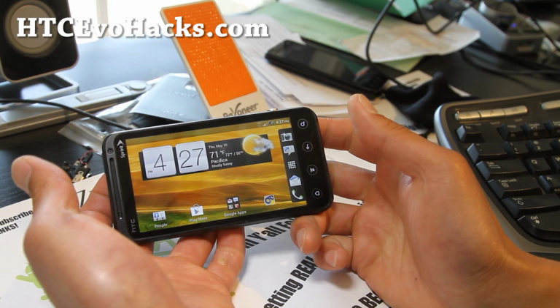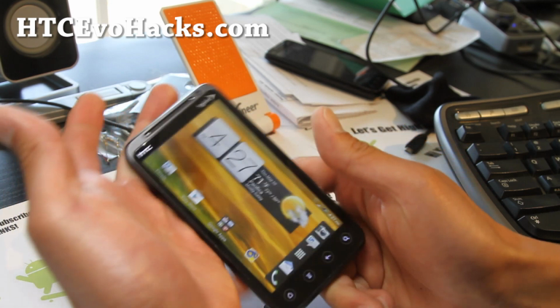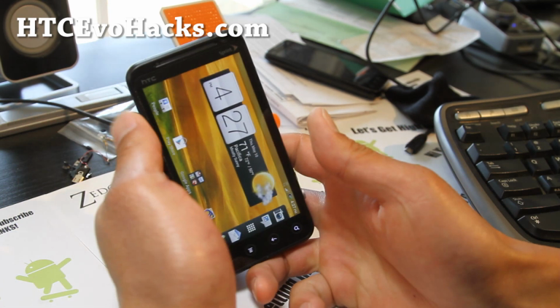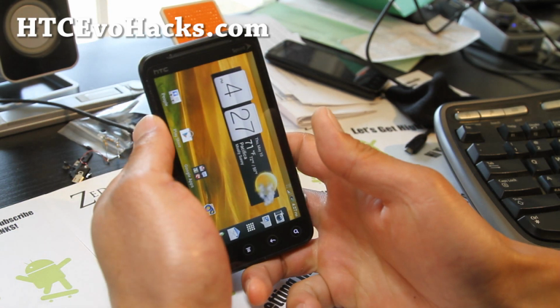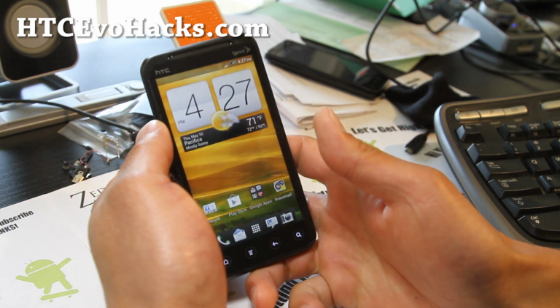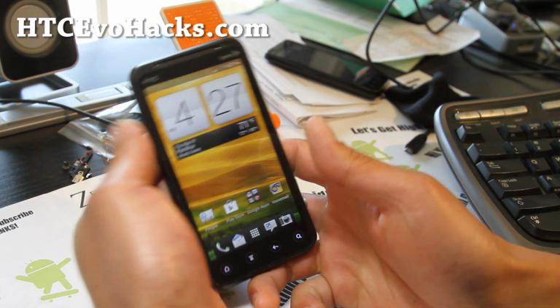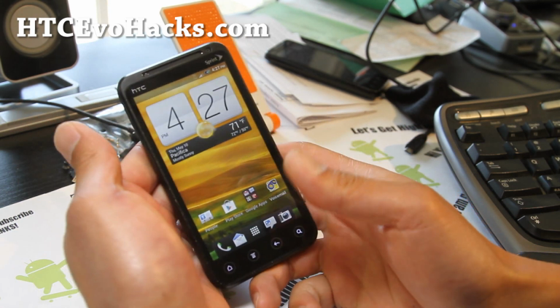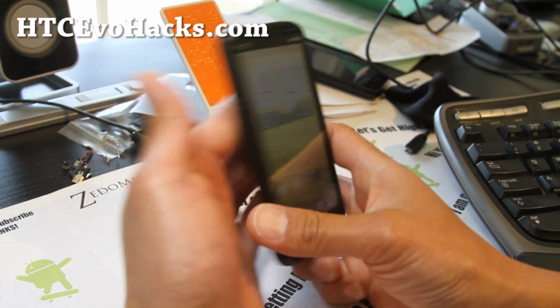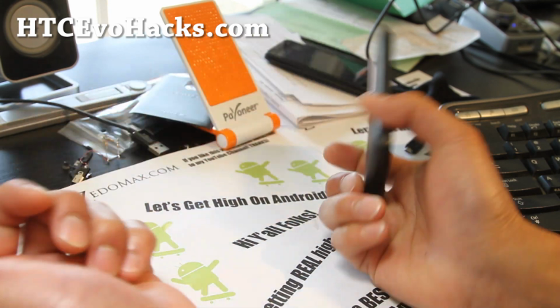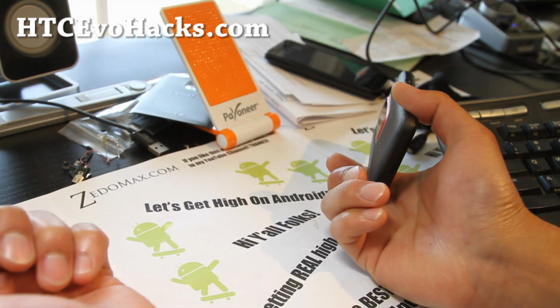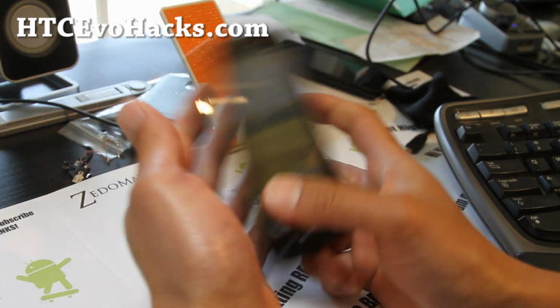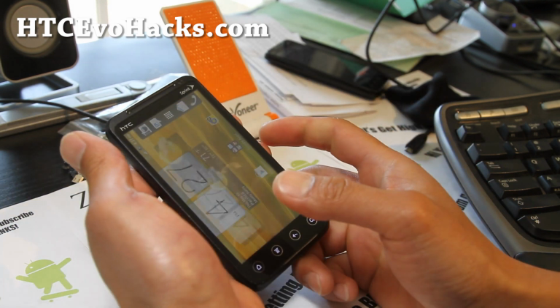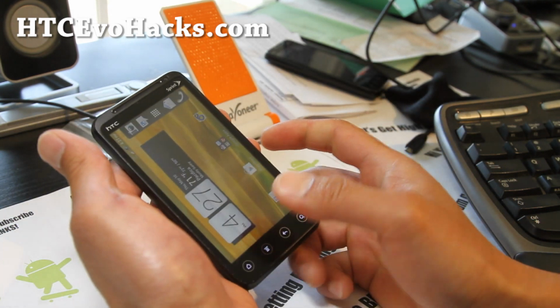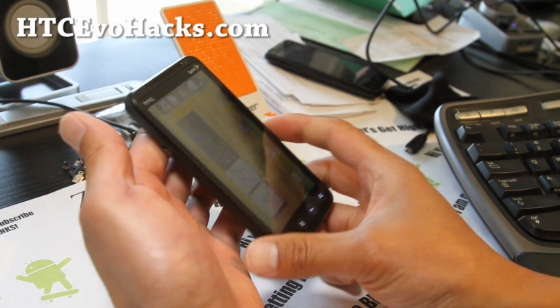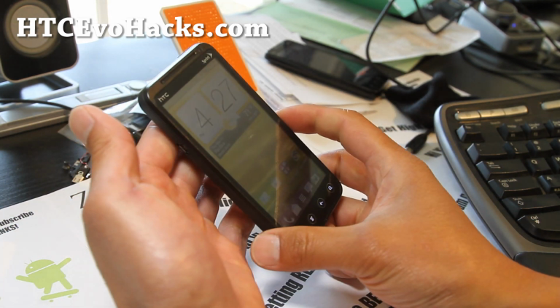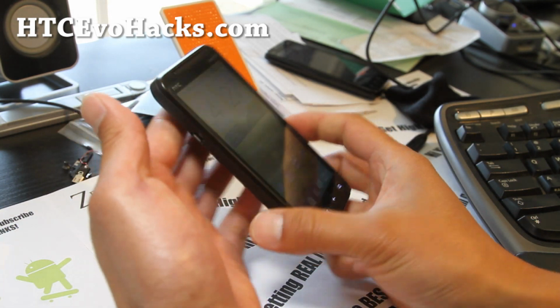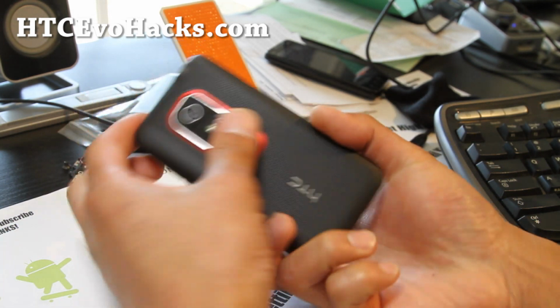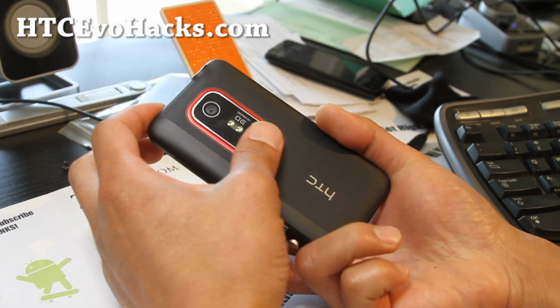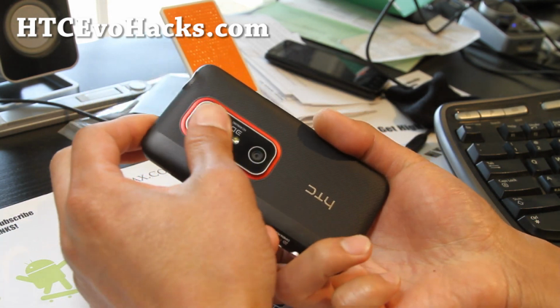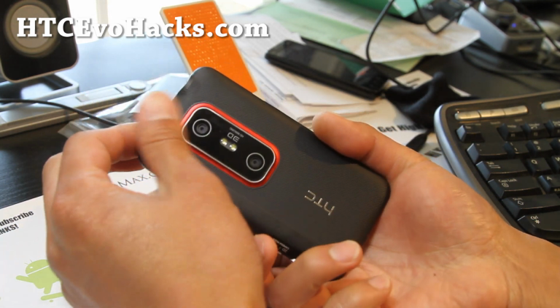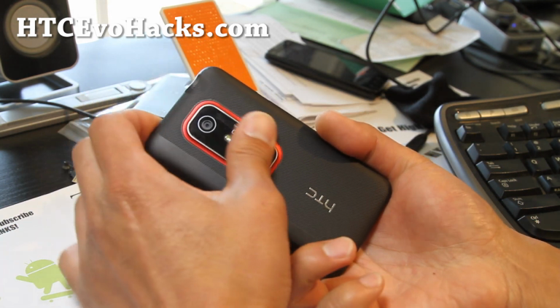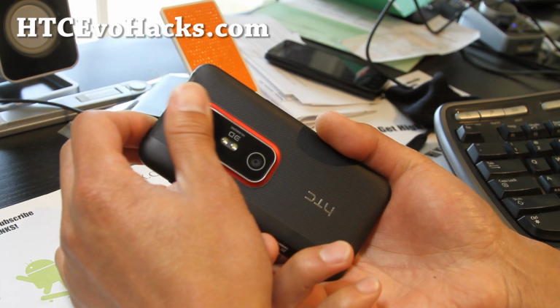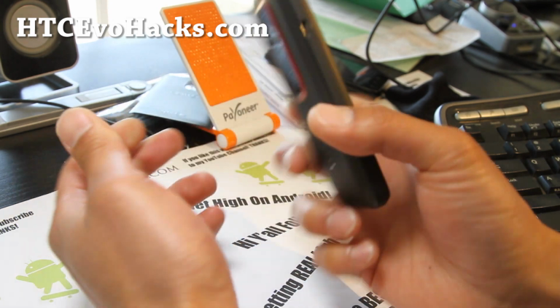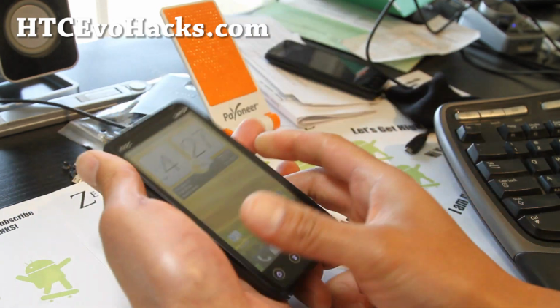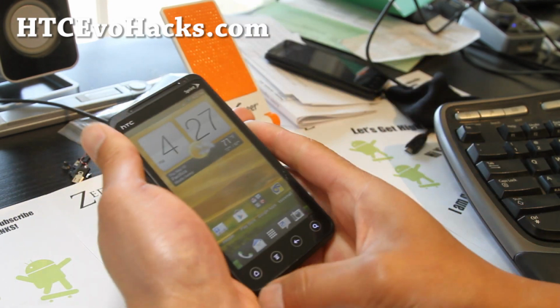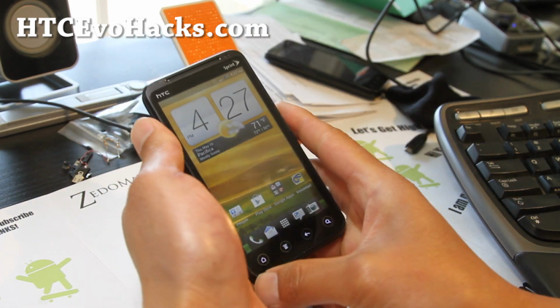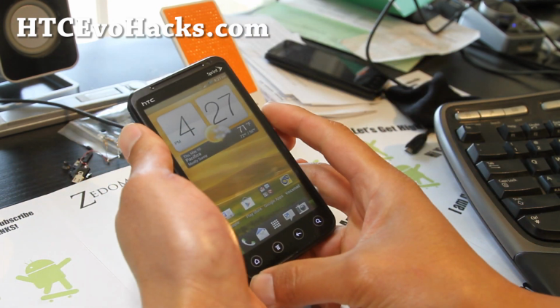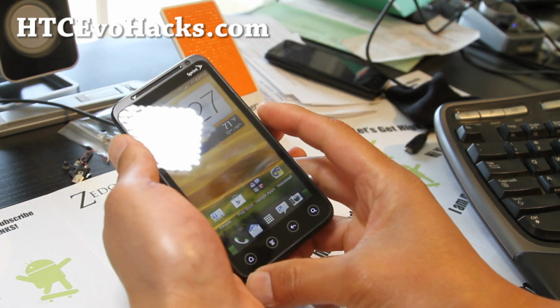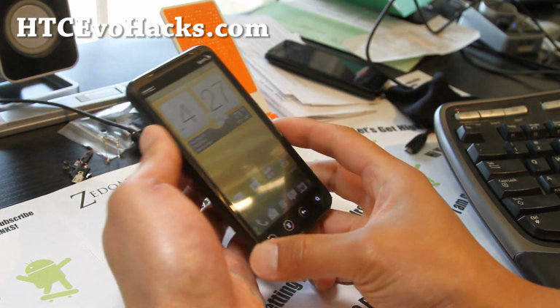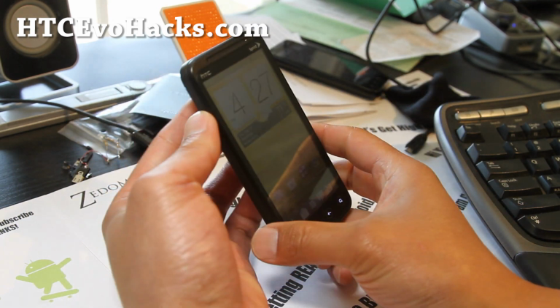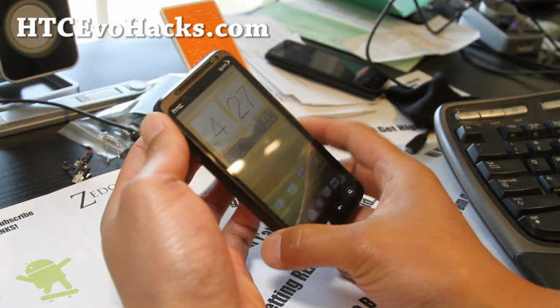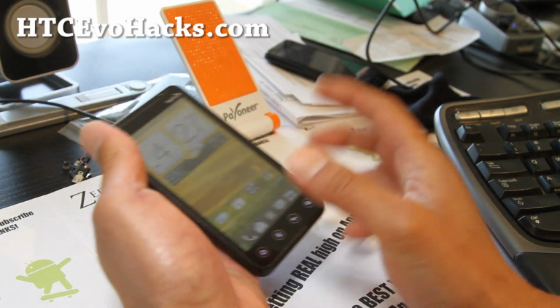And stay high on Android, folks. This is a great ROM, definitely bringing you the best of everything. Now your EVO 3D can be turned into a 1S — sort of.